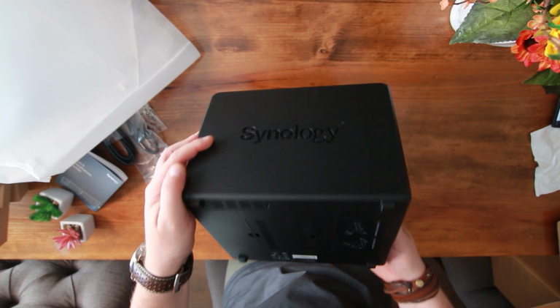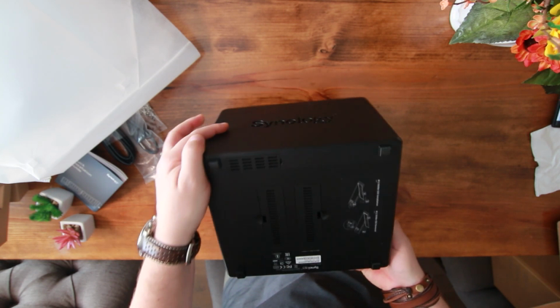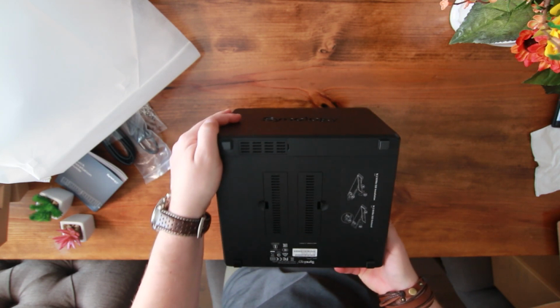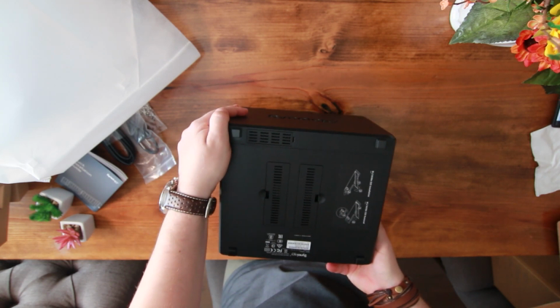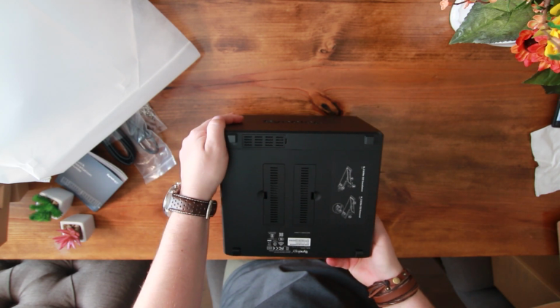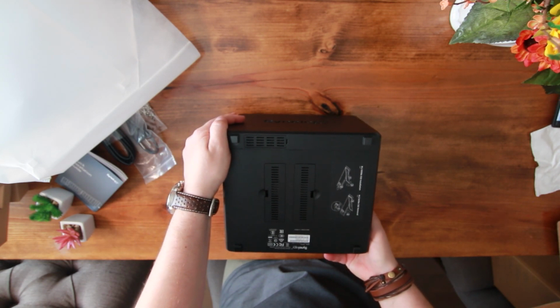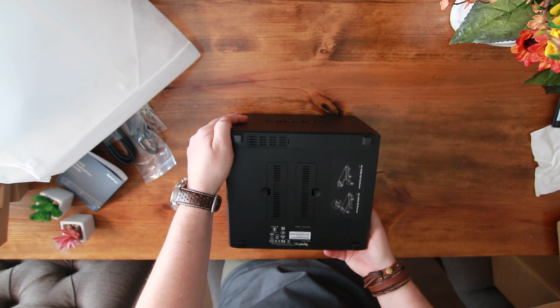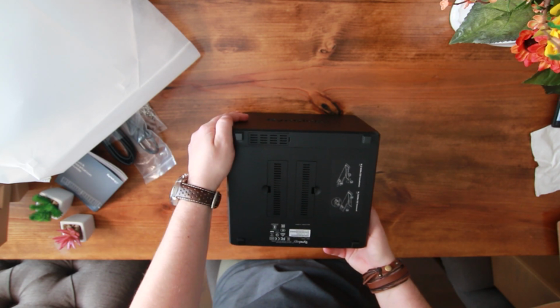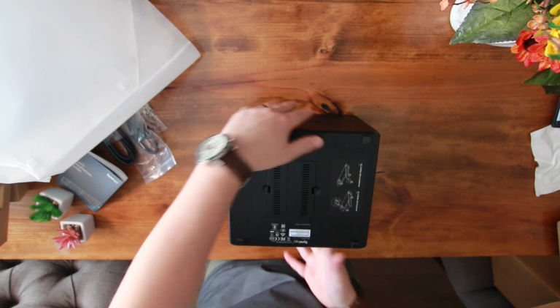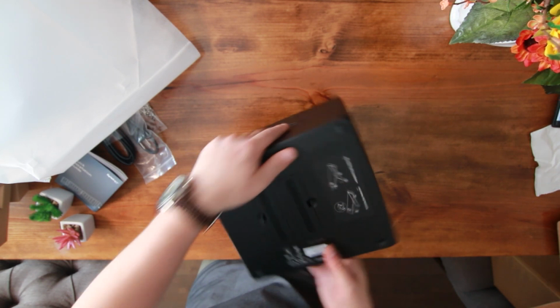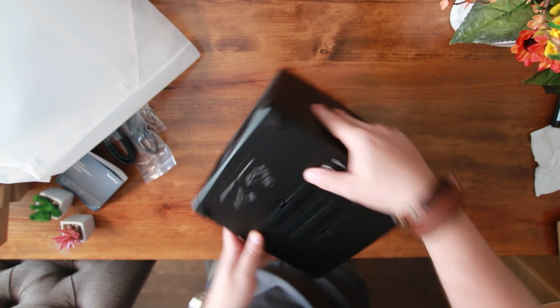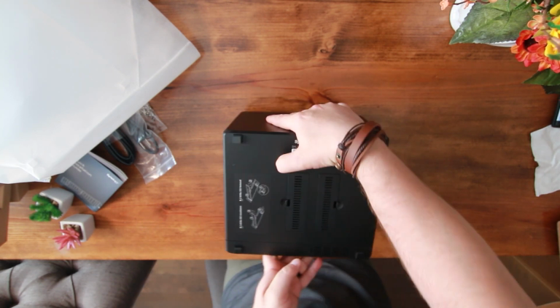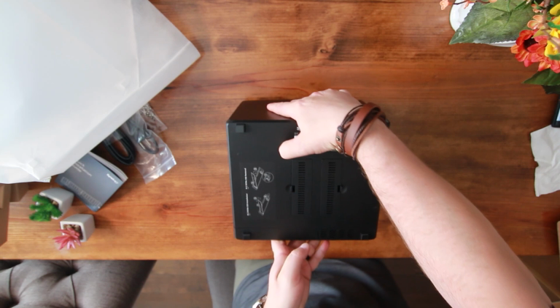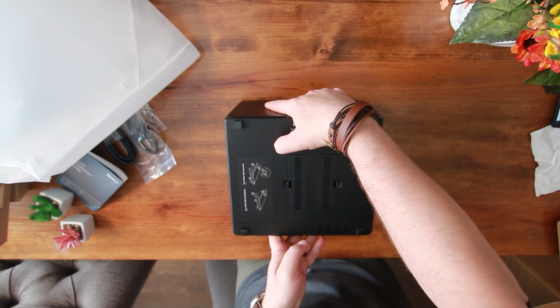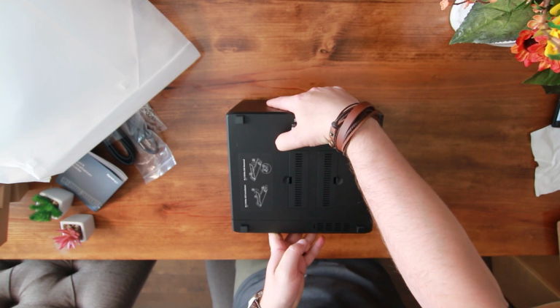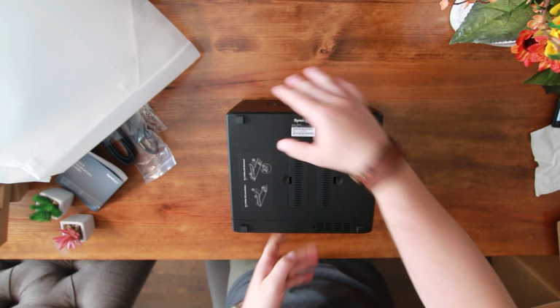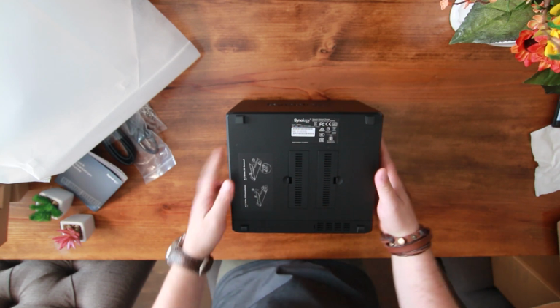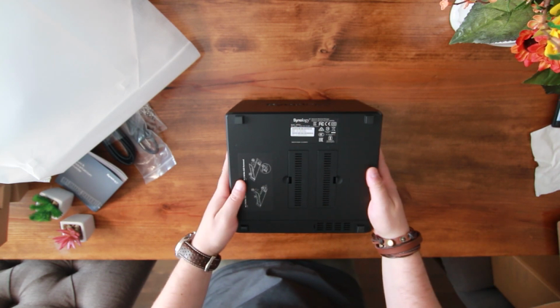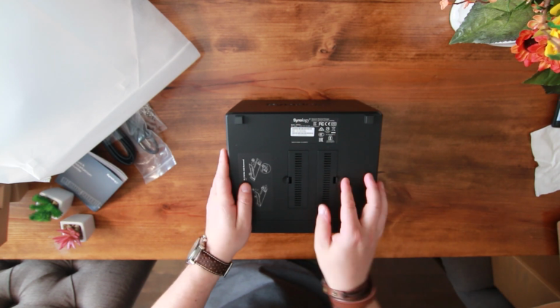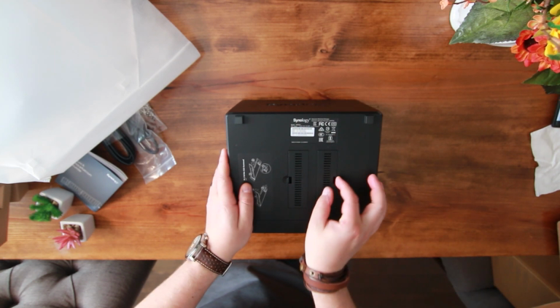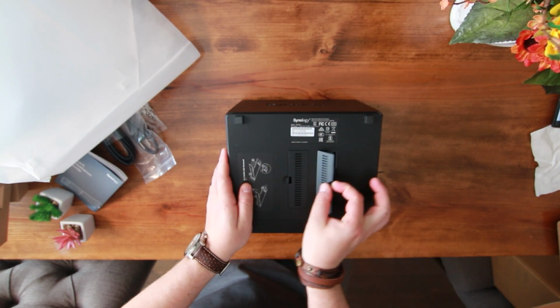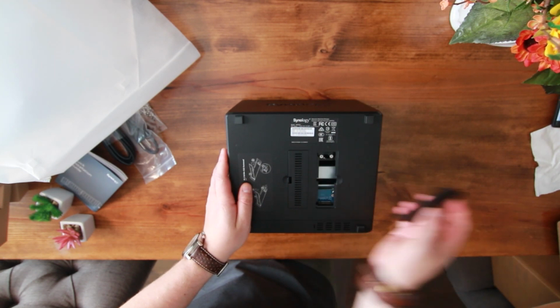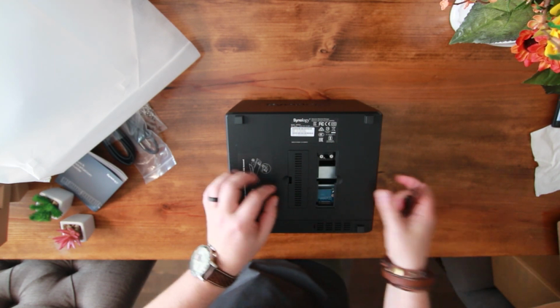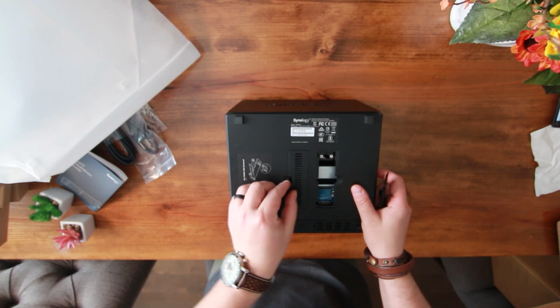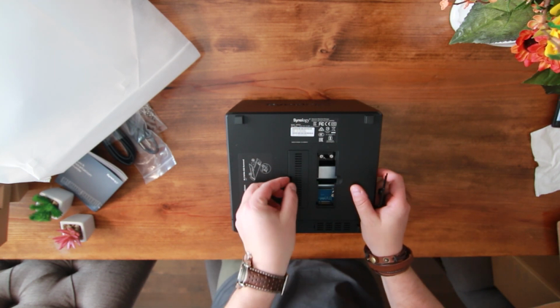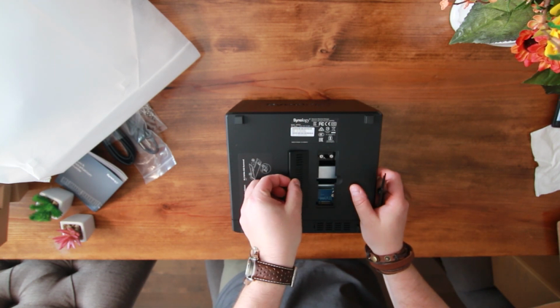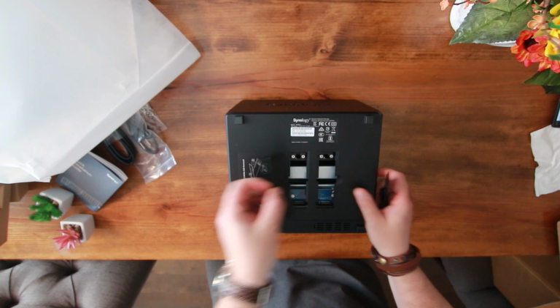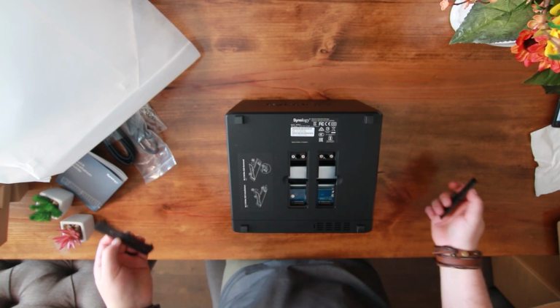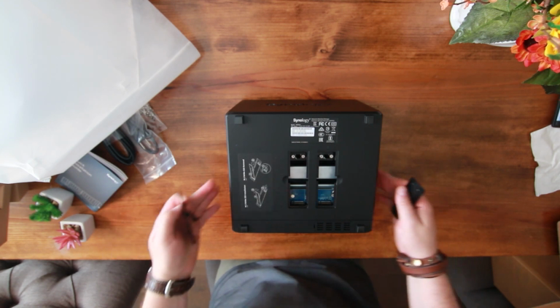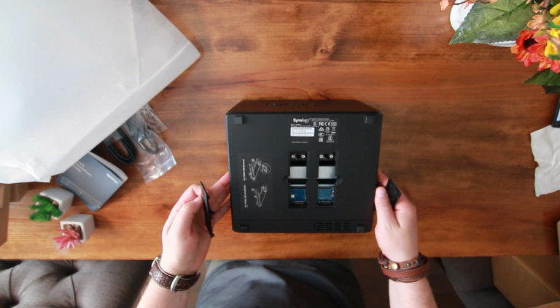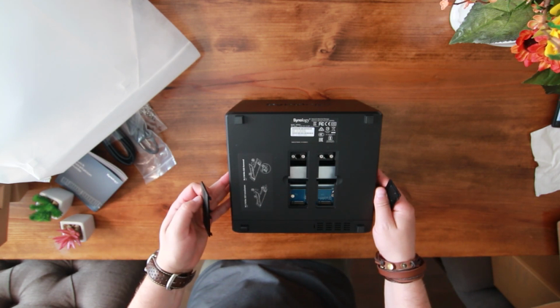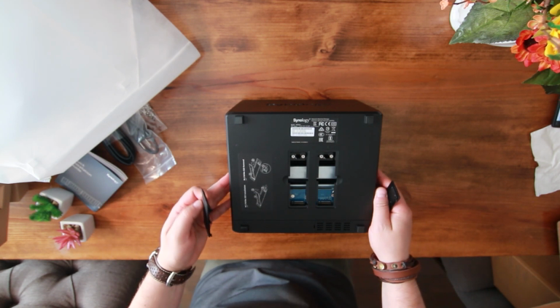Underneath it, let's check this out. We've got the M2 slots — this is where you can put your cache drives in.